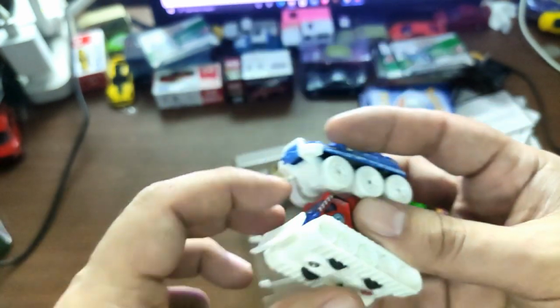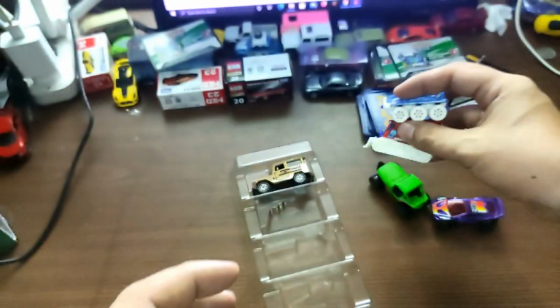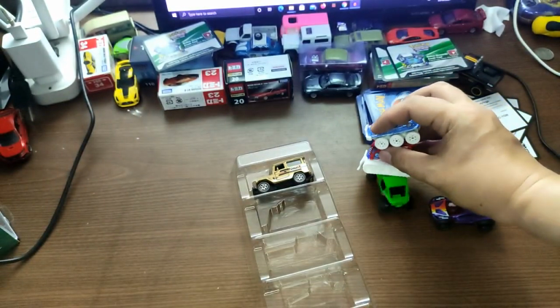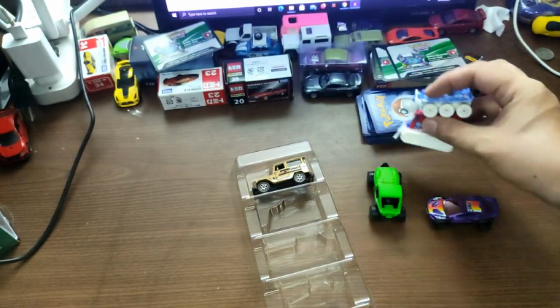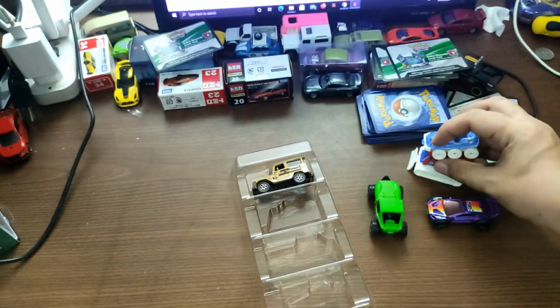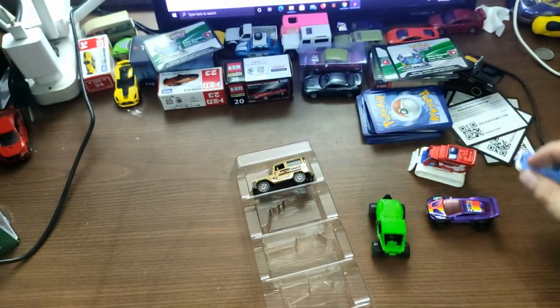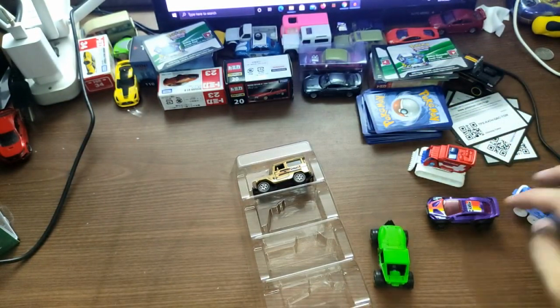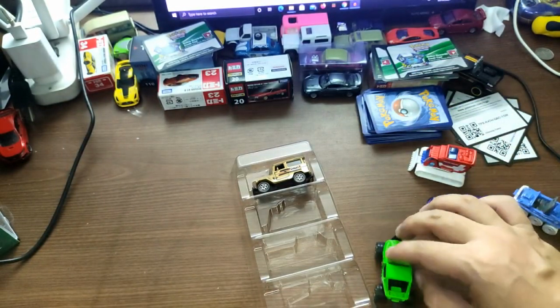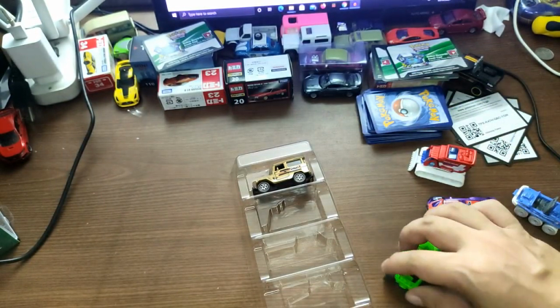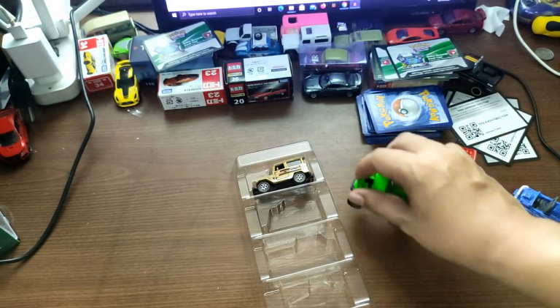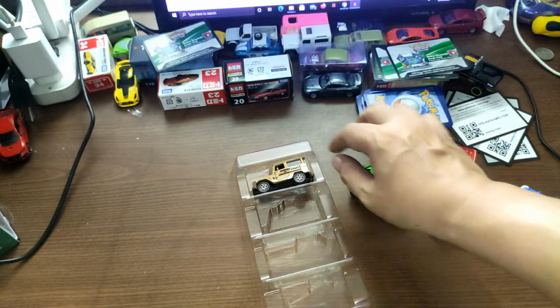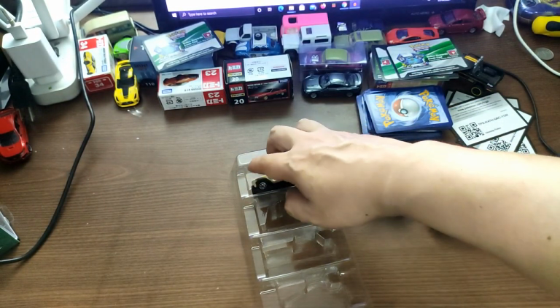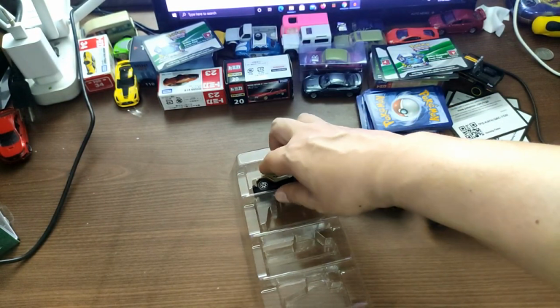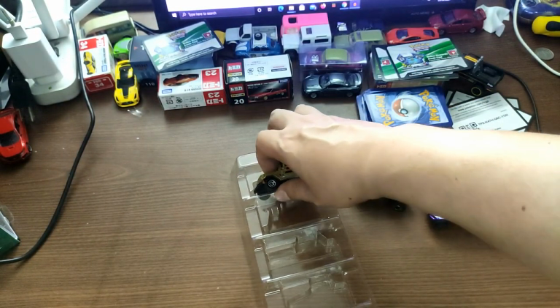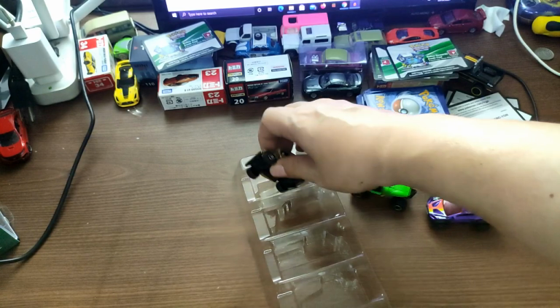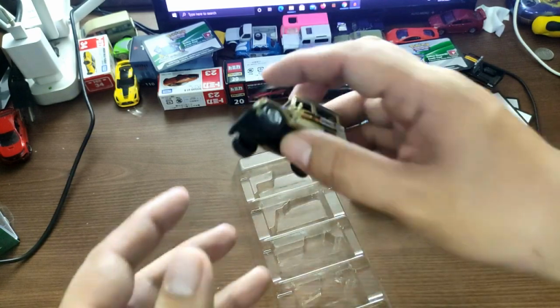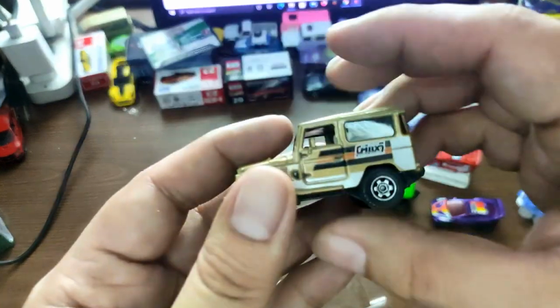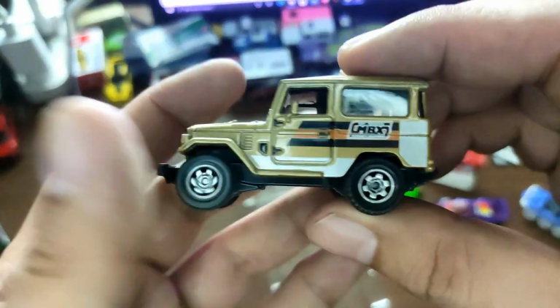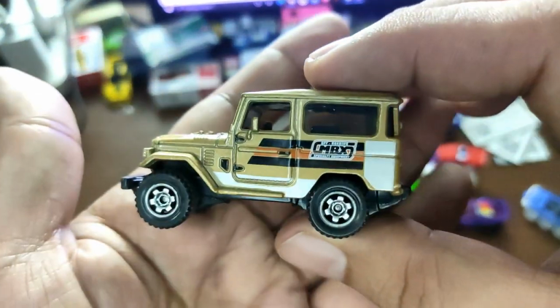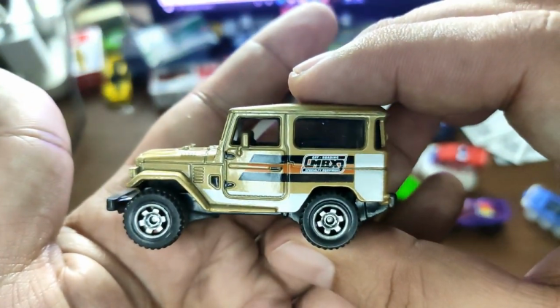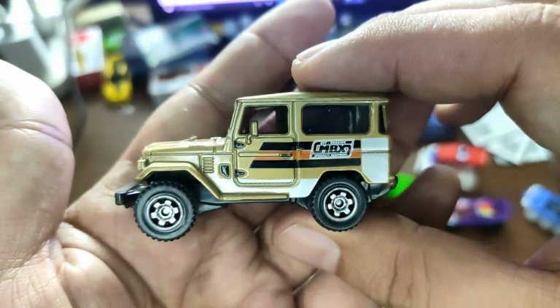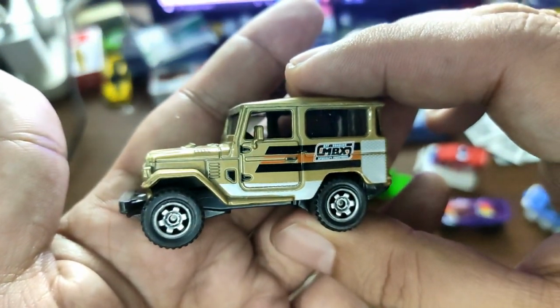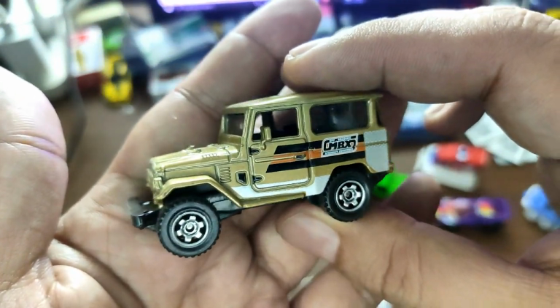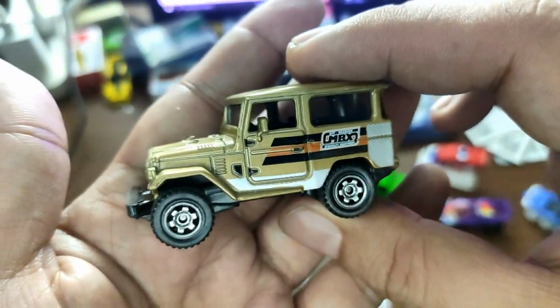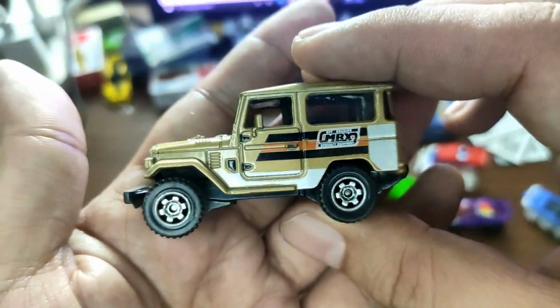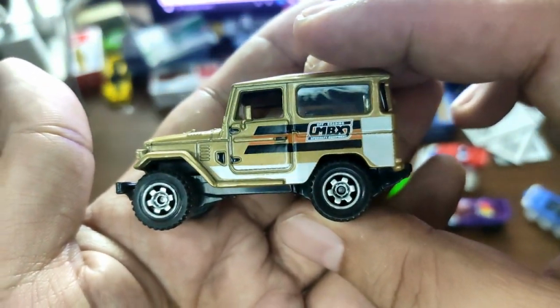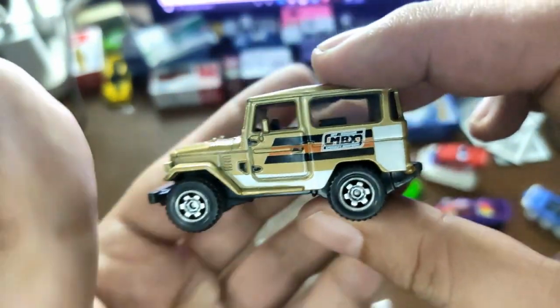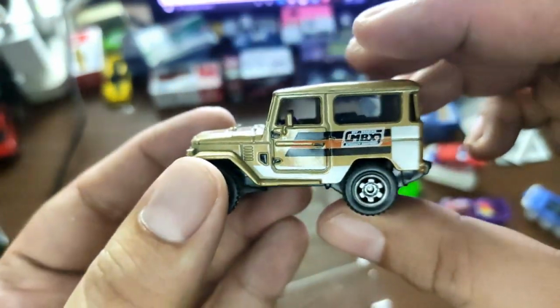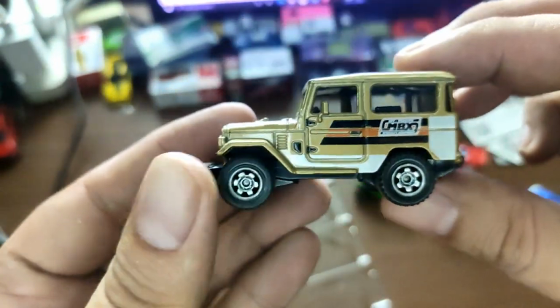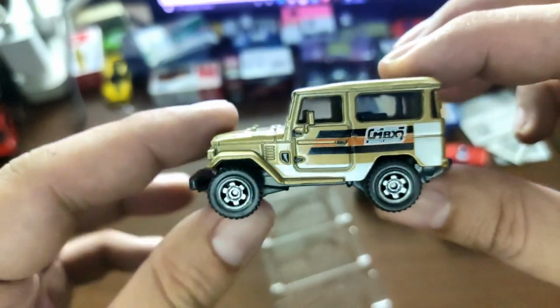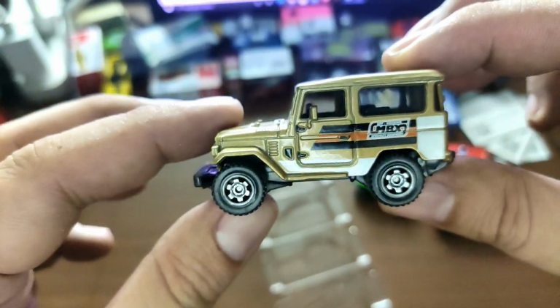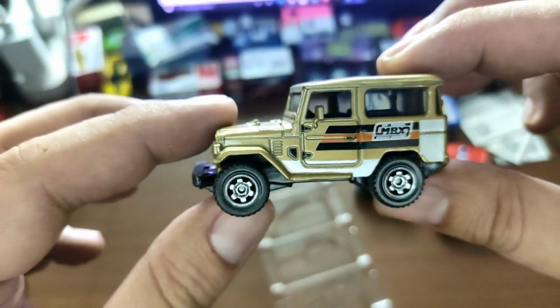So two vehicles in this set really belong in a winter set — these two right here. And then last but not least we got this Land Cruiser, which I'm a big fan of.